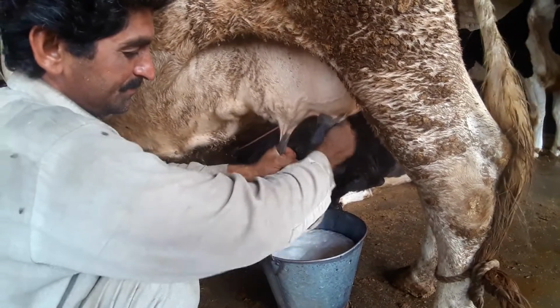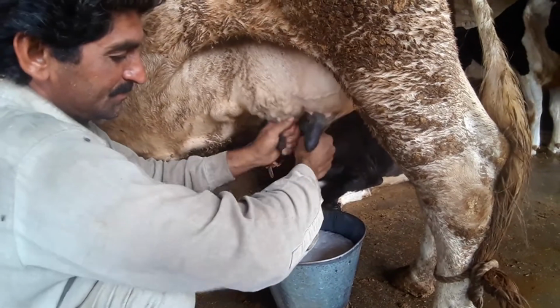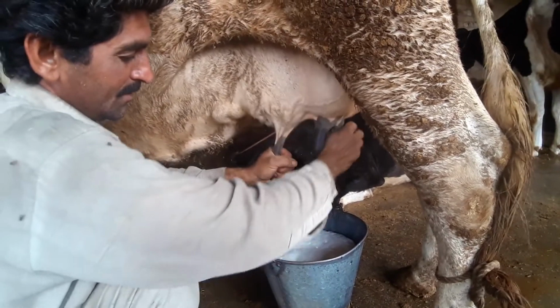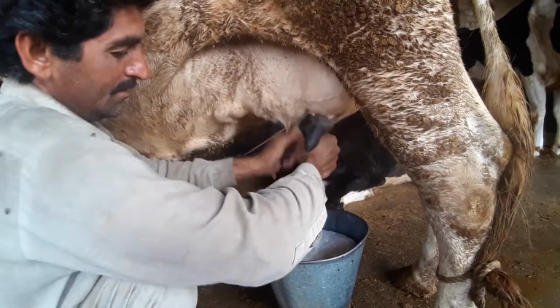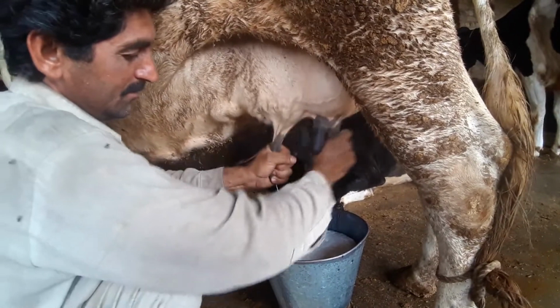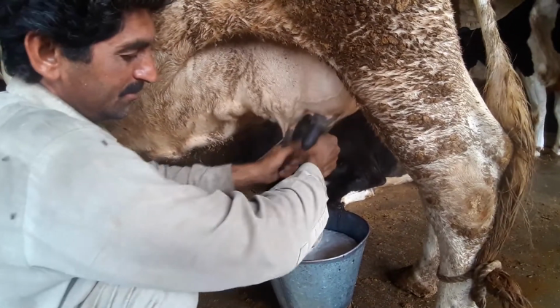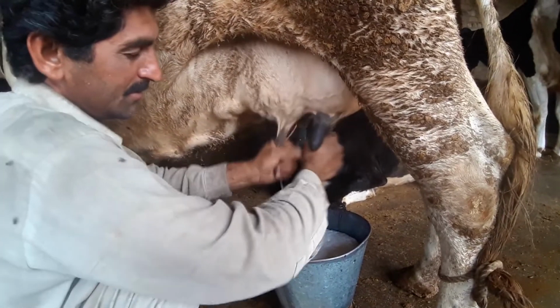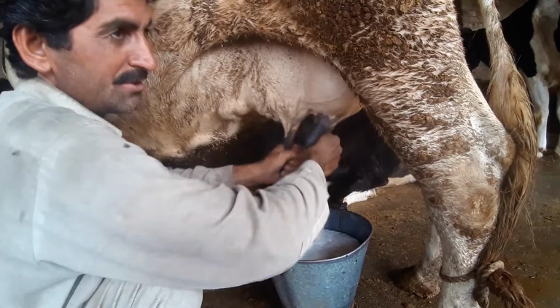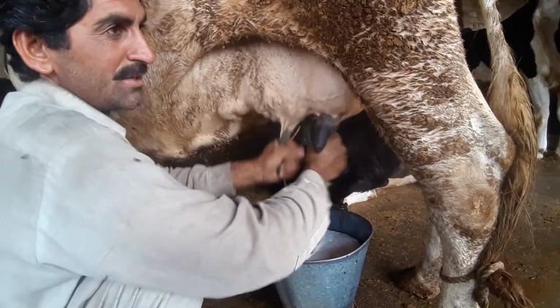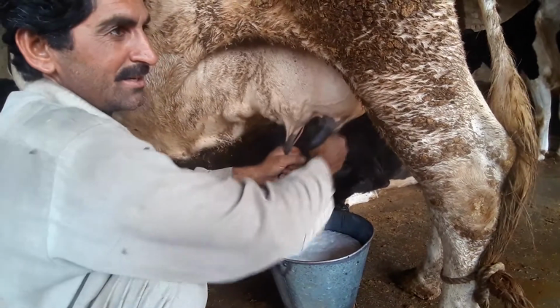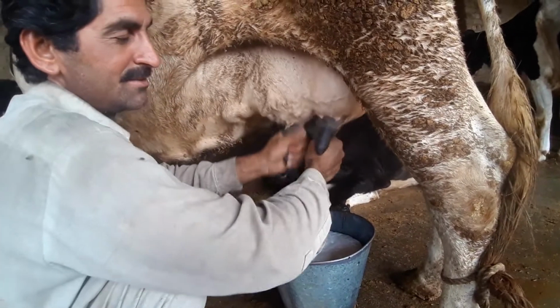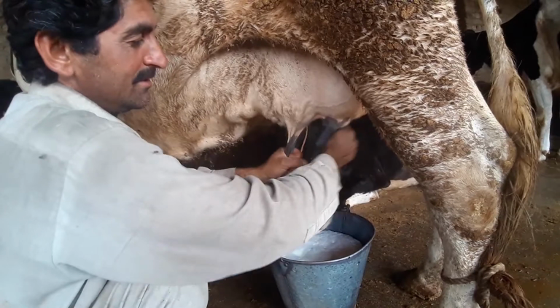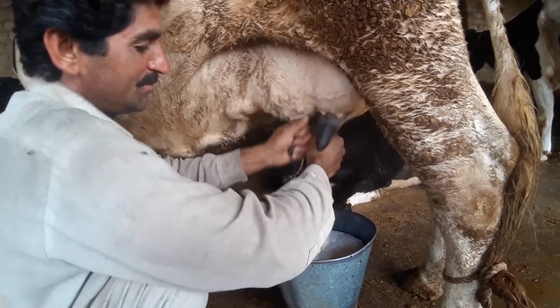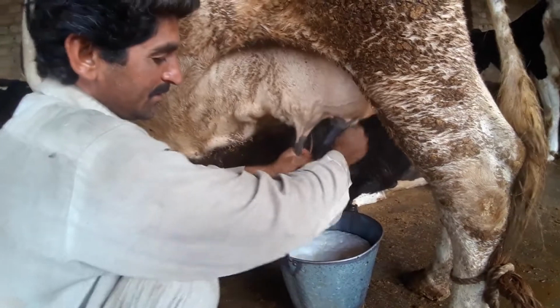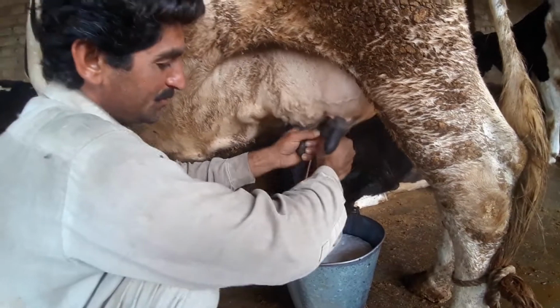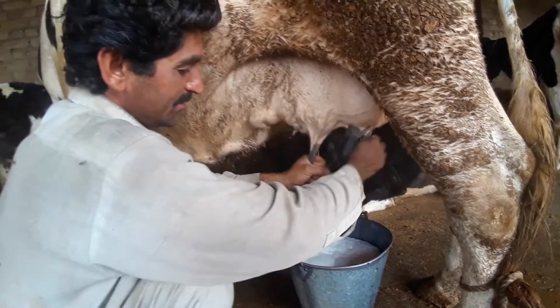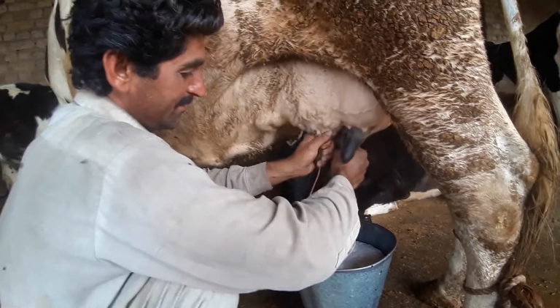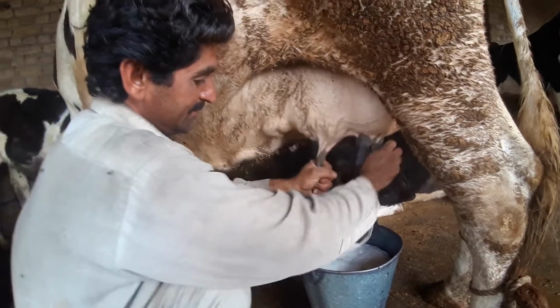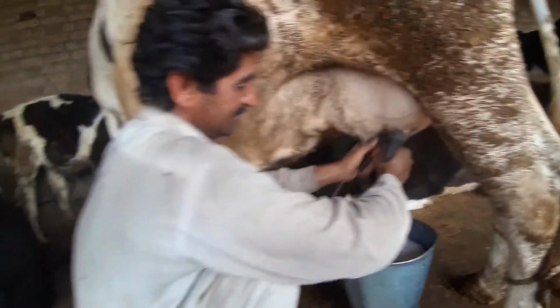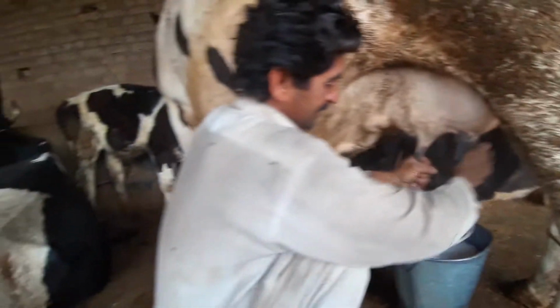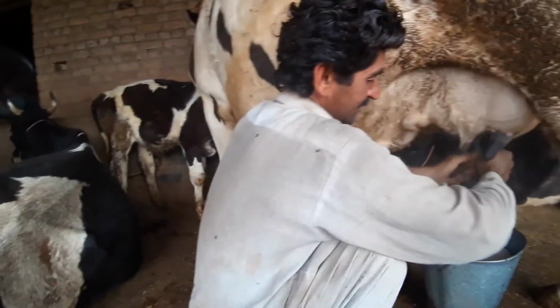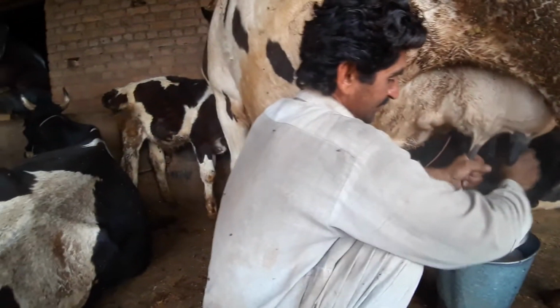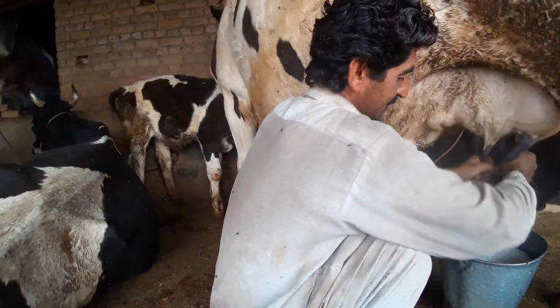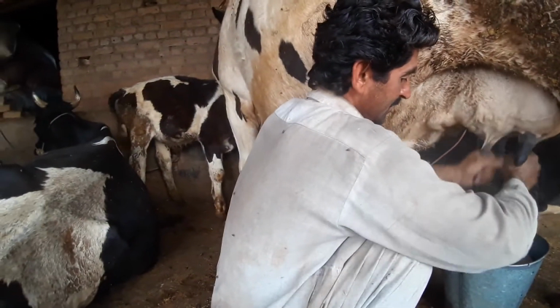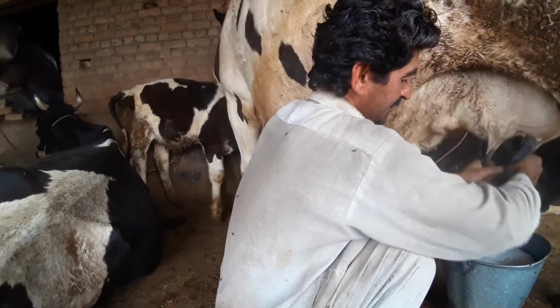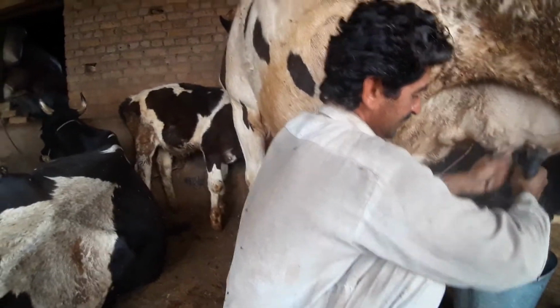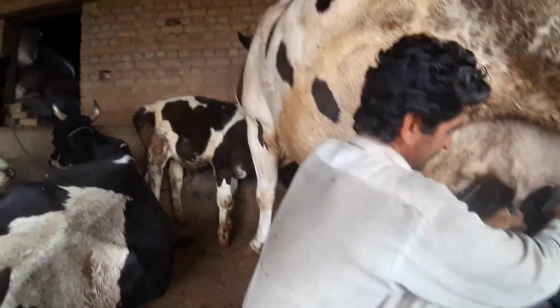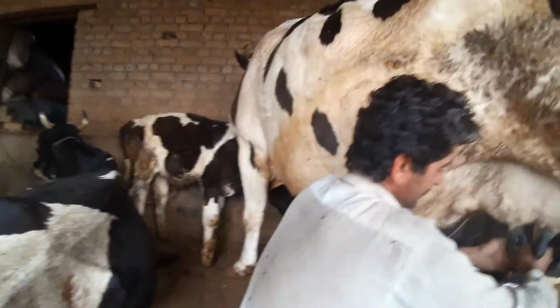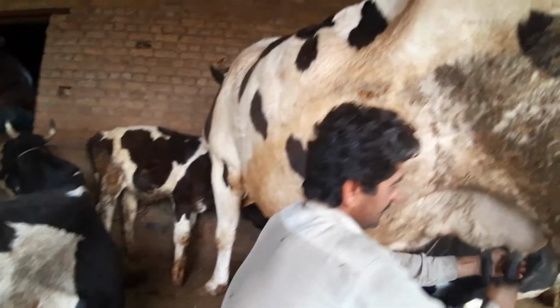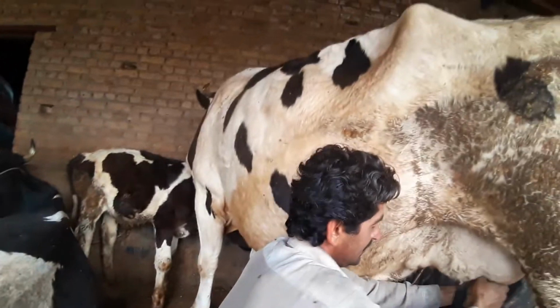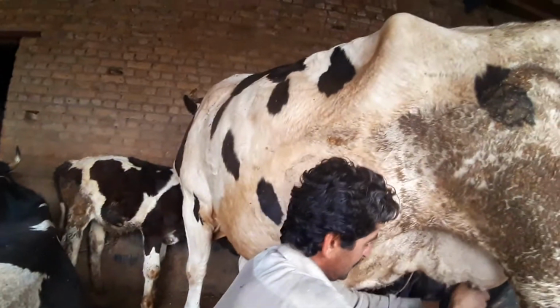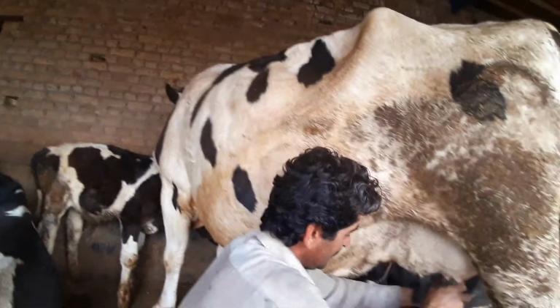It is a baby, and the rest is still doing. Inshallah, it is also a baby.